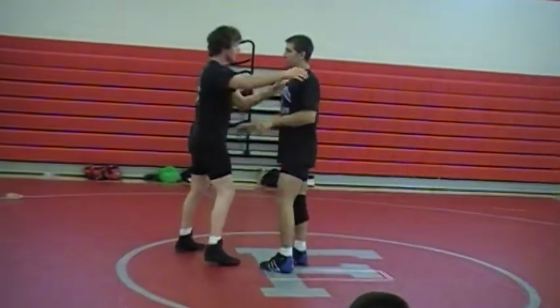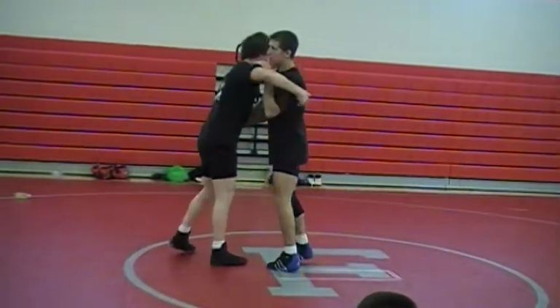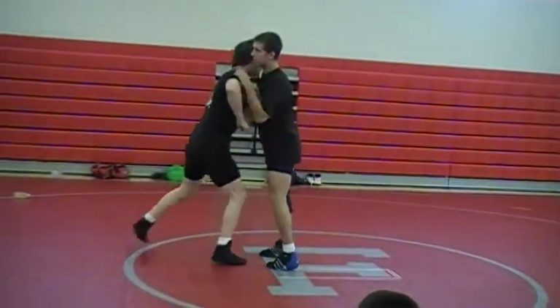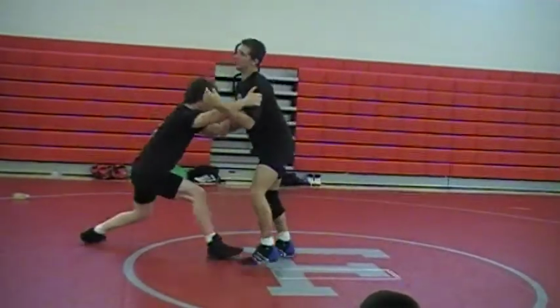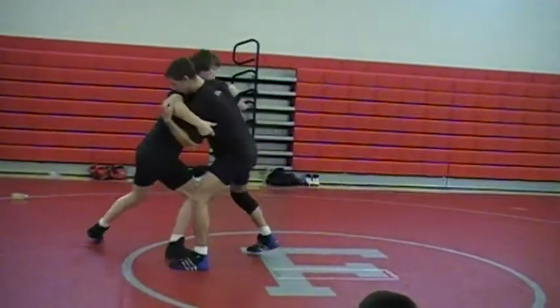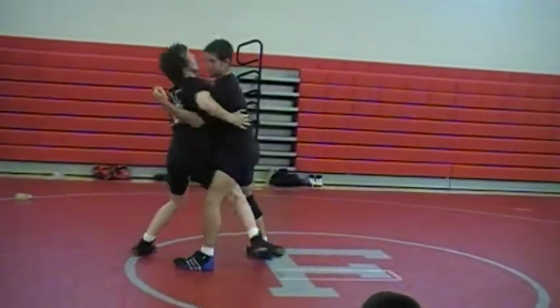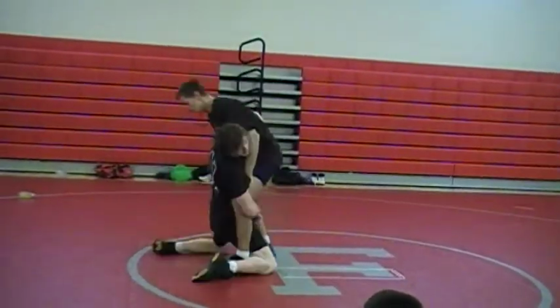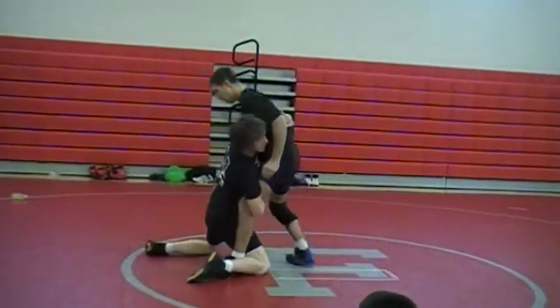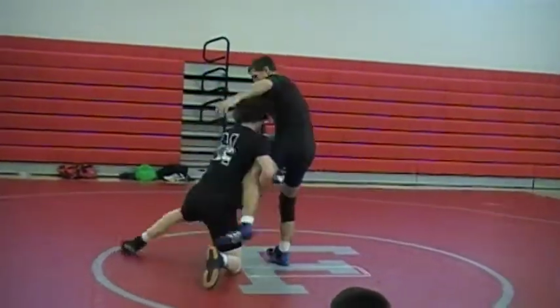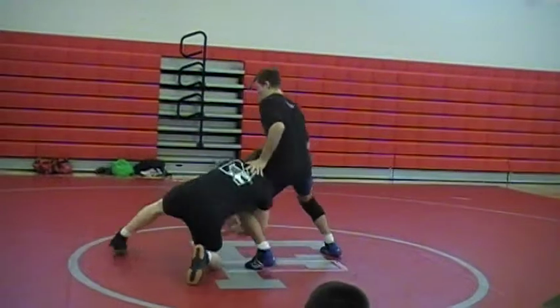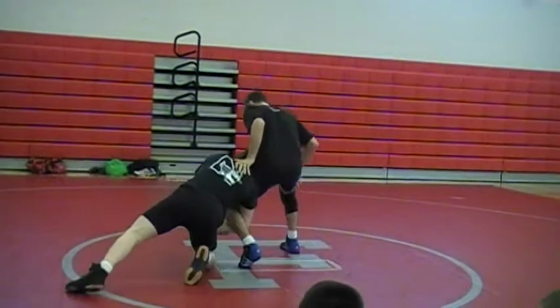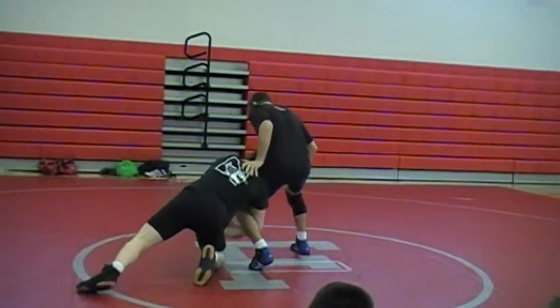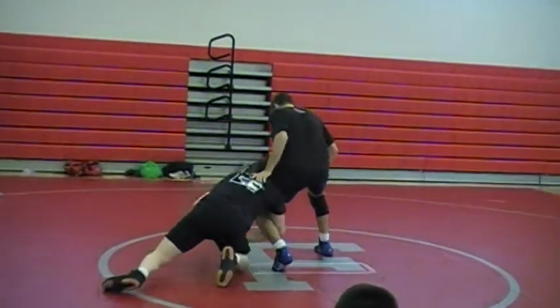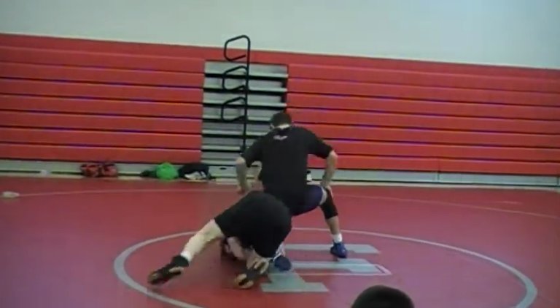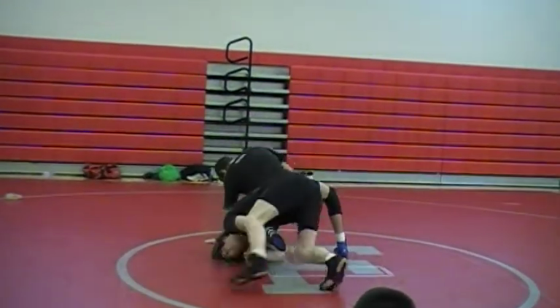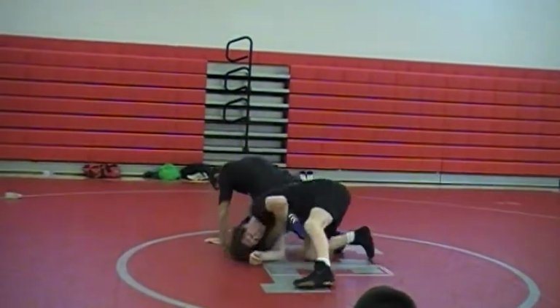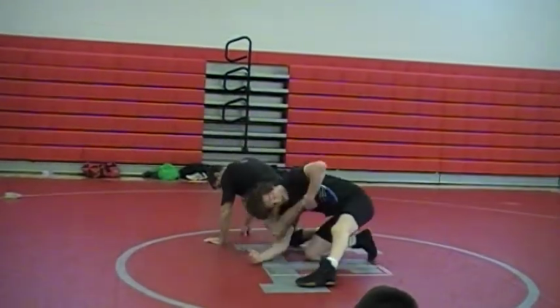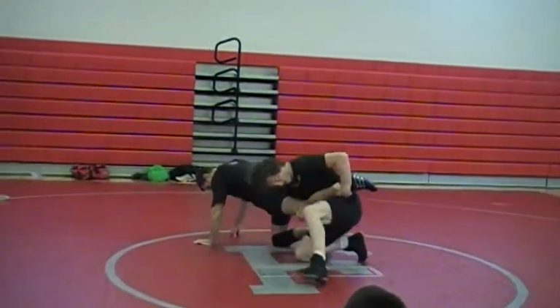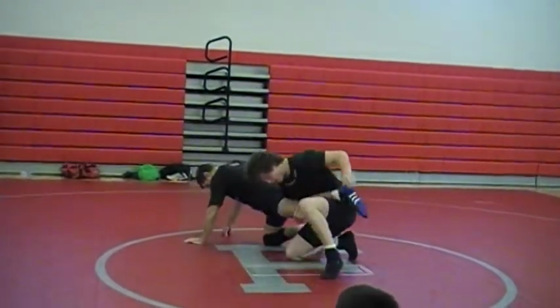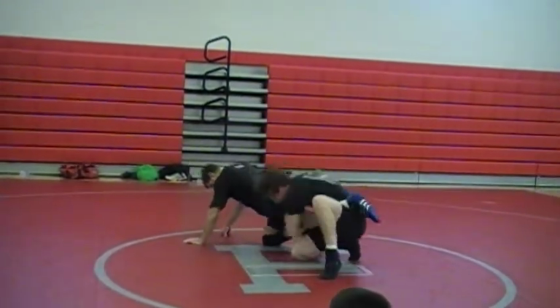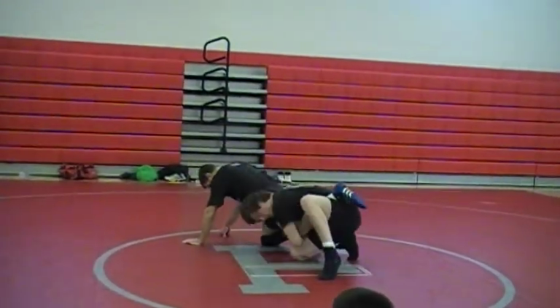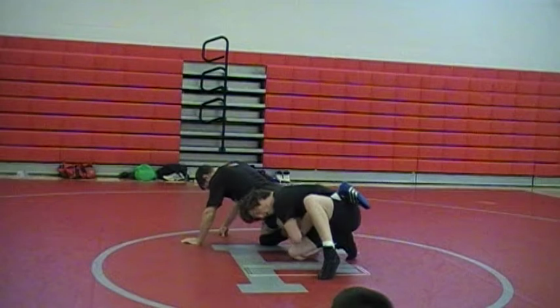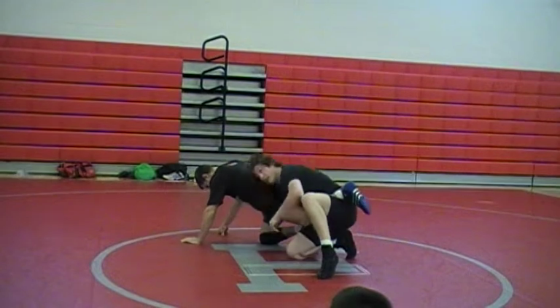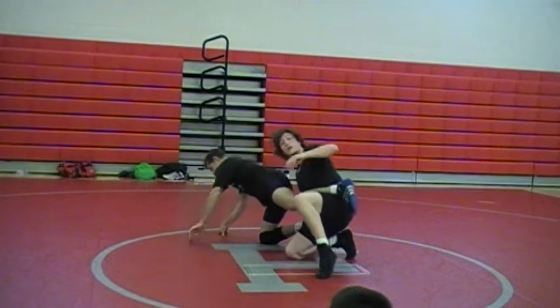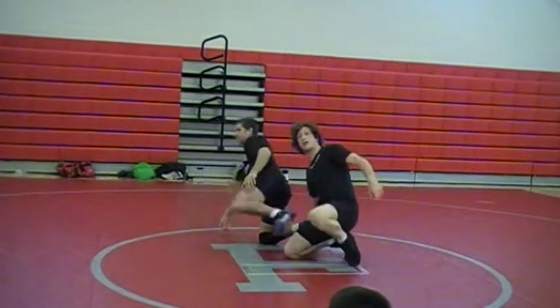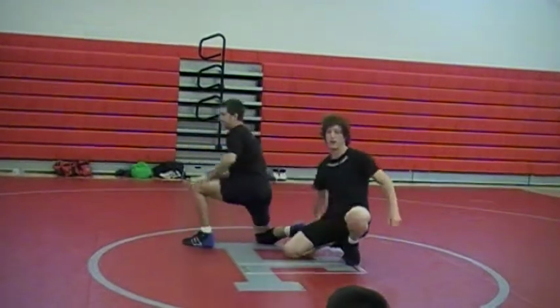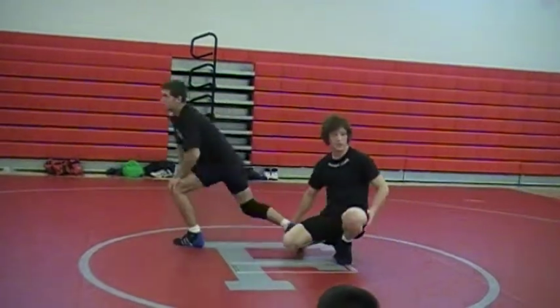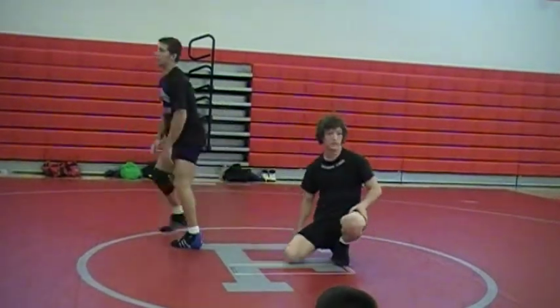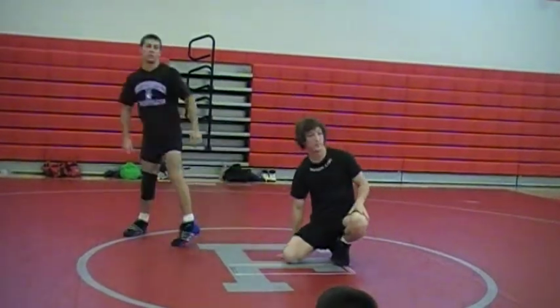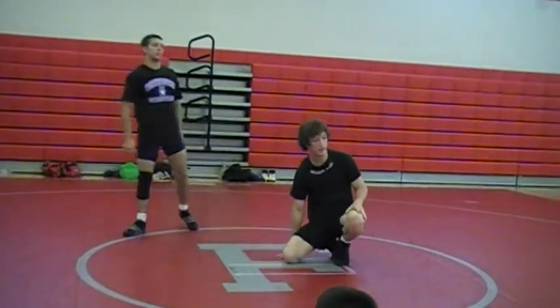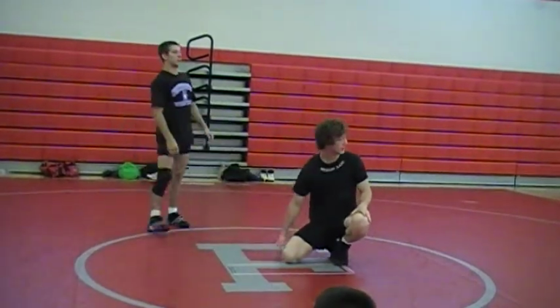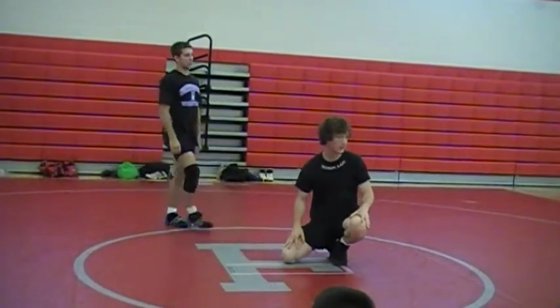Single leg one — come in, he steps out, switch. Hang him down, bring it up. There. Any questions? You guys want to see it again?